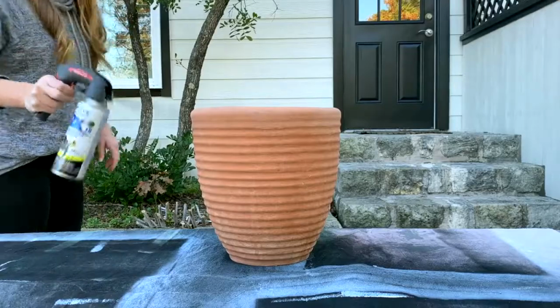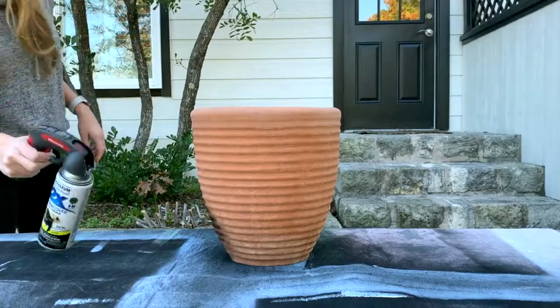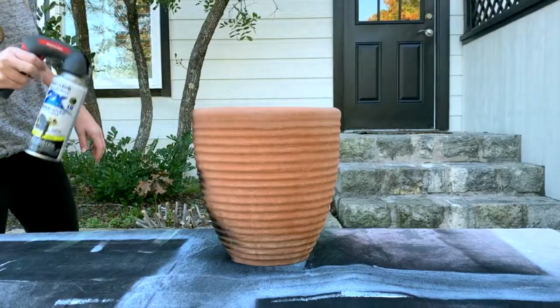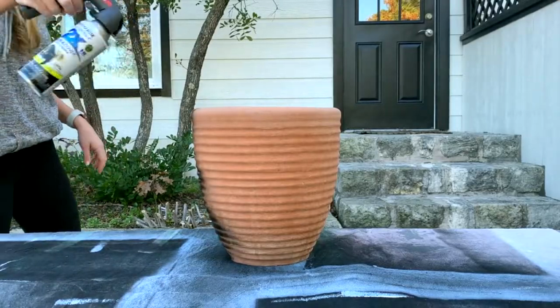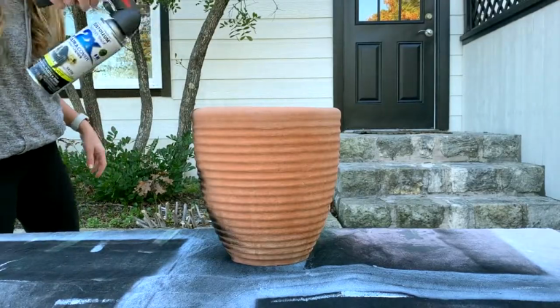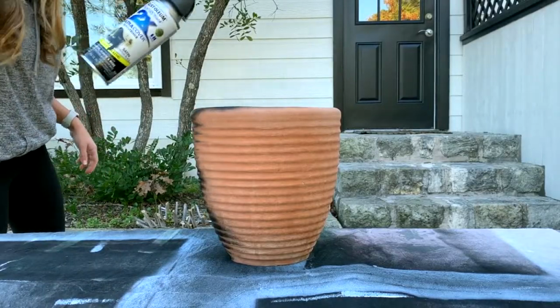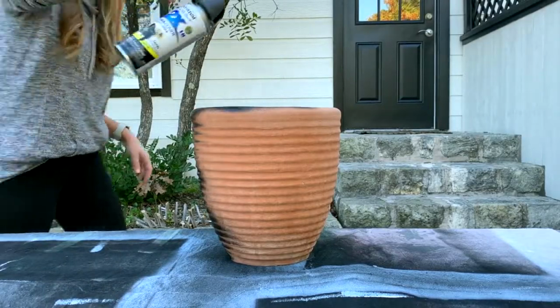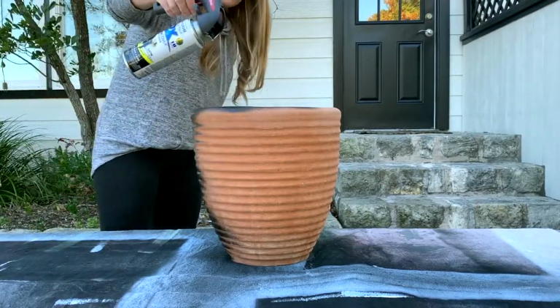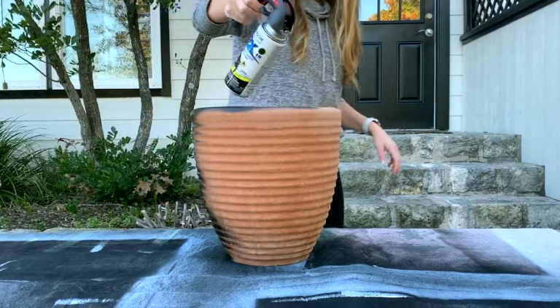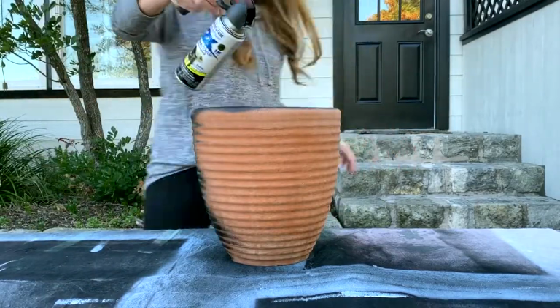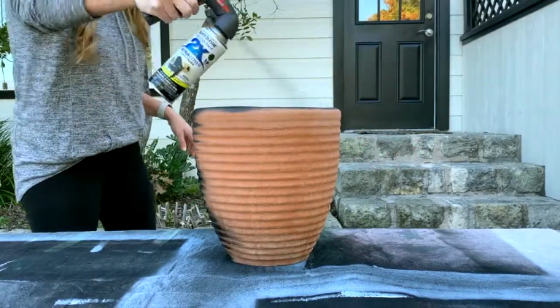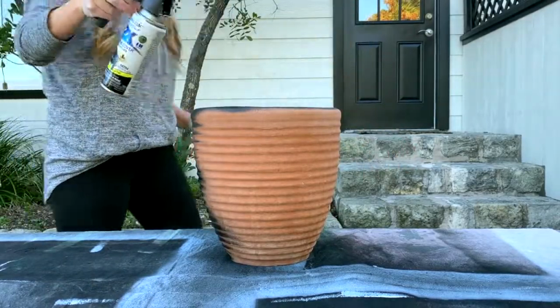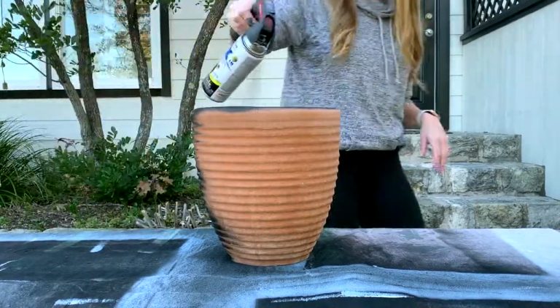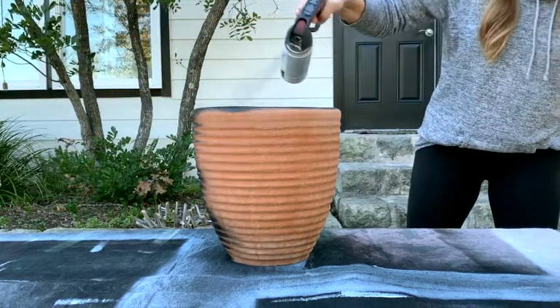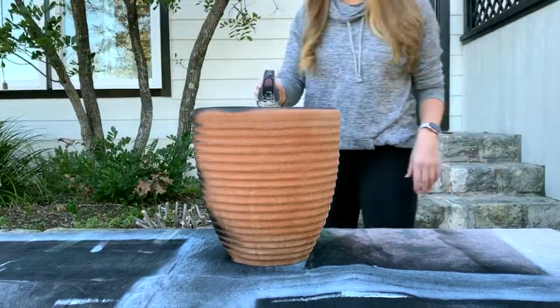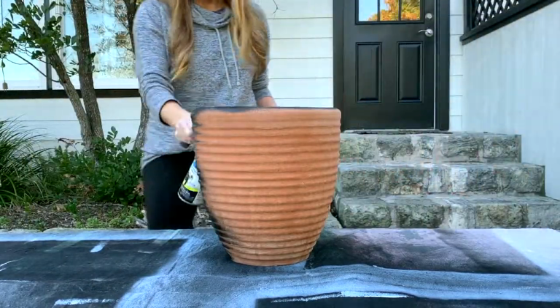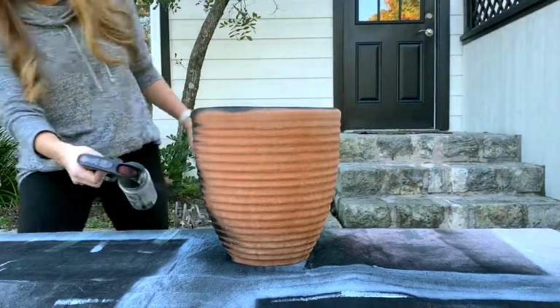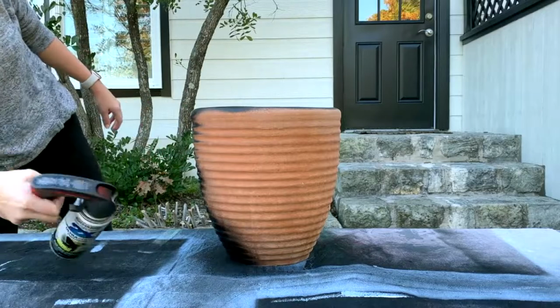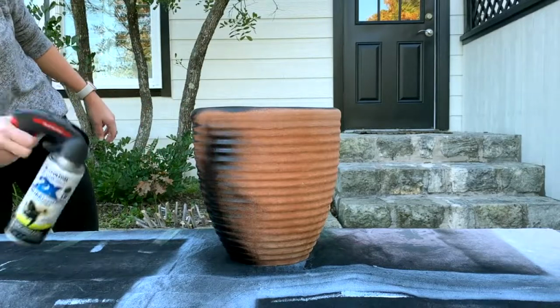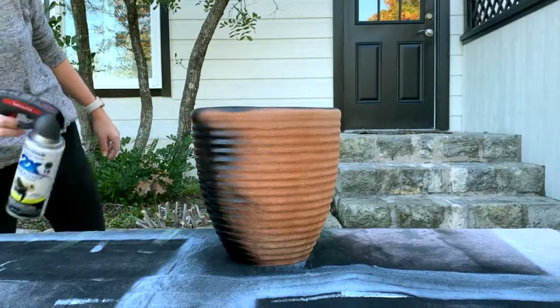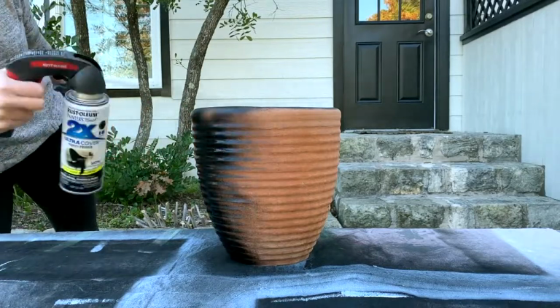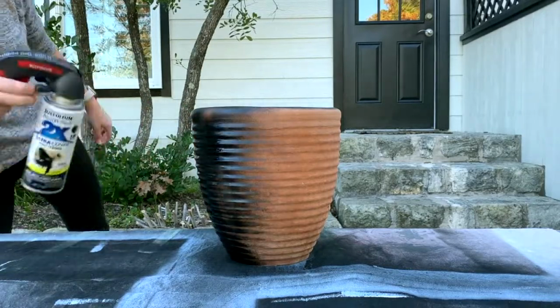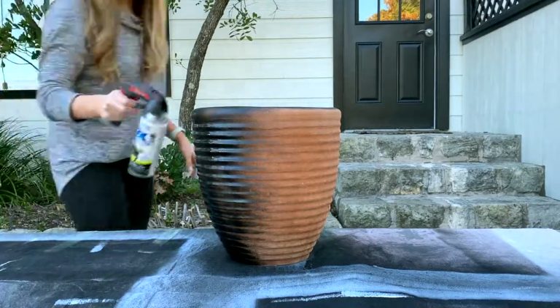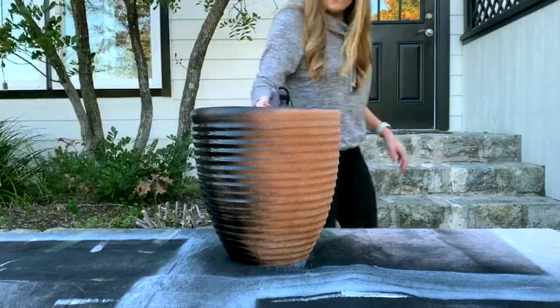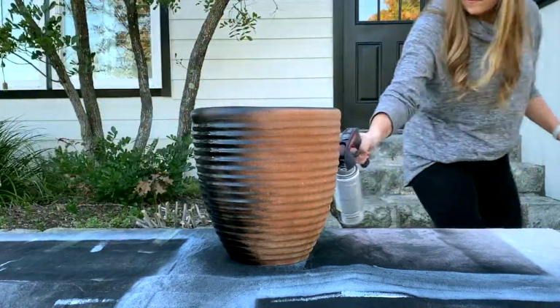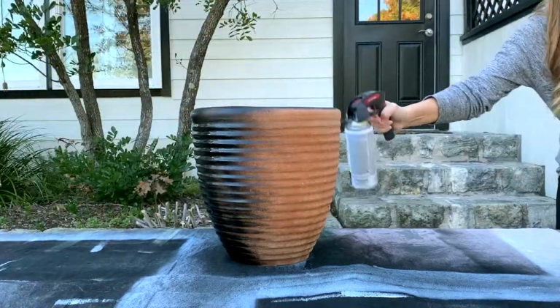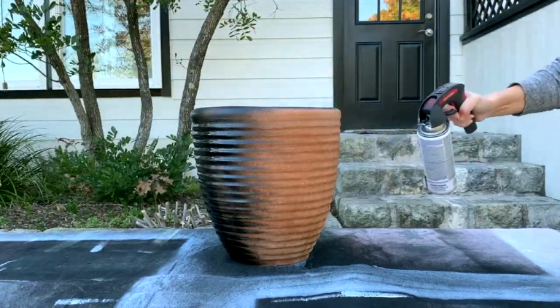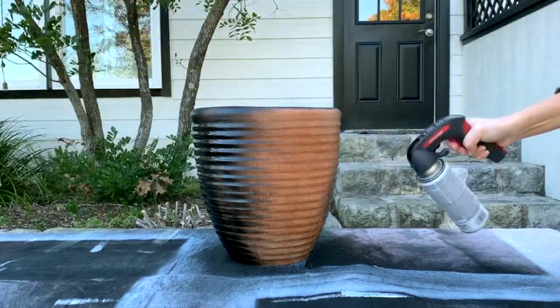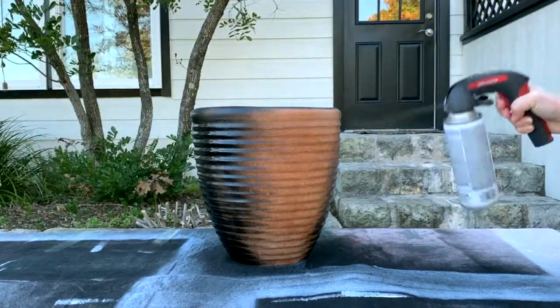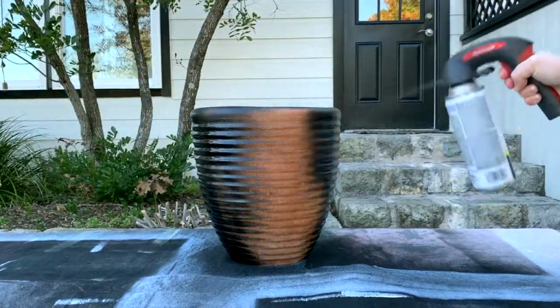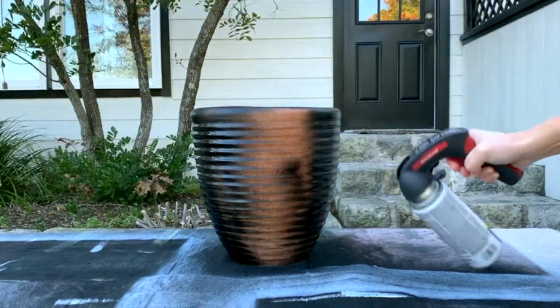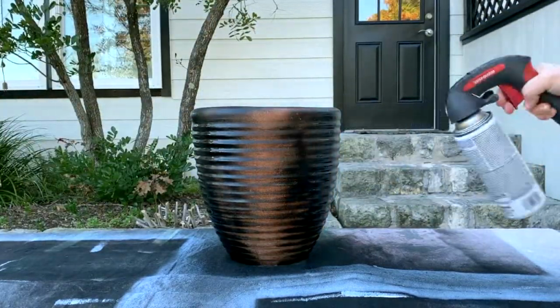First, give the terracotta pot a light dusting of matte black spray paint. You want to cover most of the pot, but a little extra terracotta peeking through is actually good.